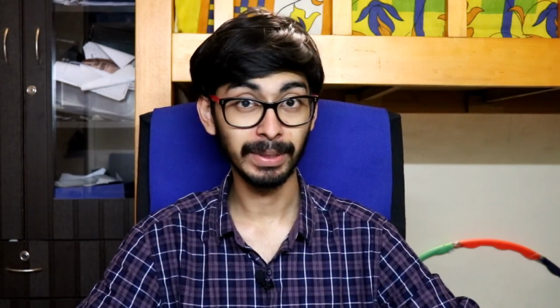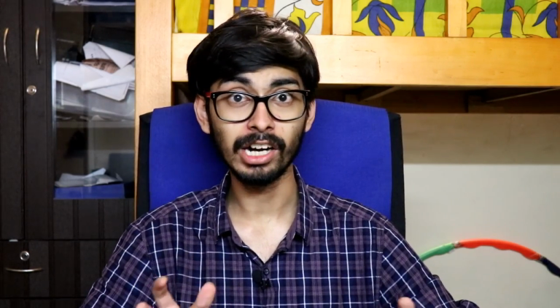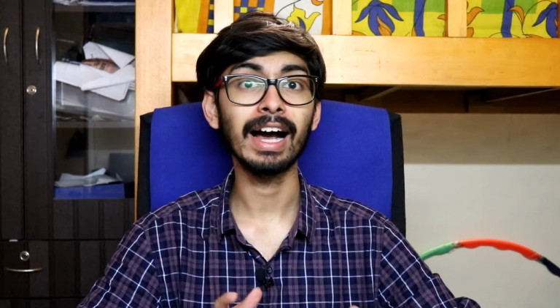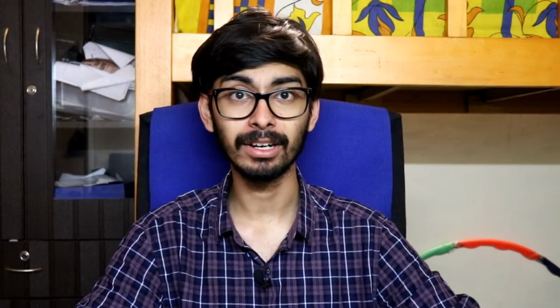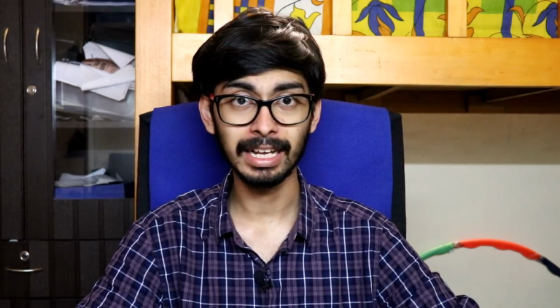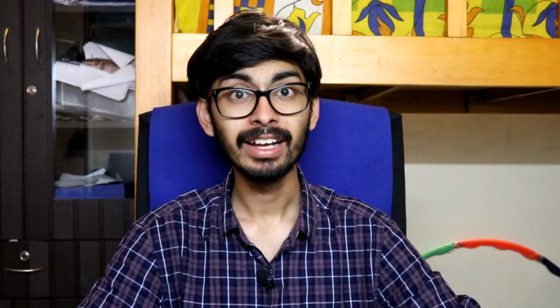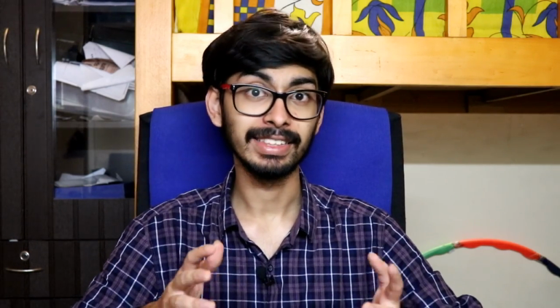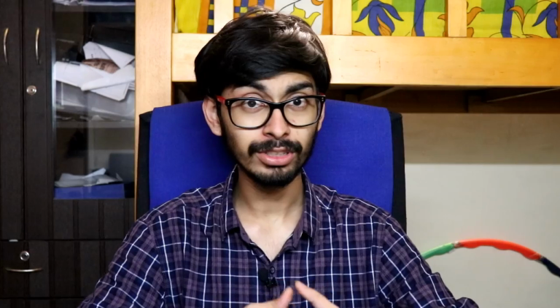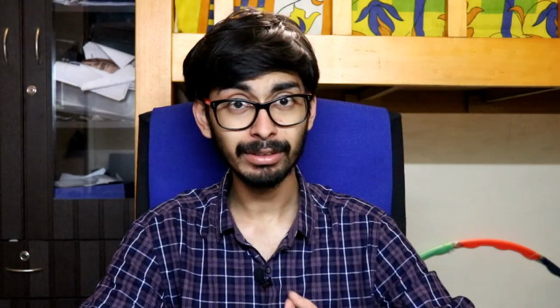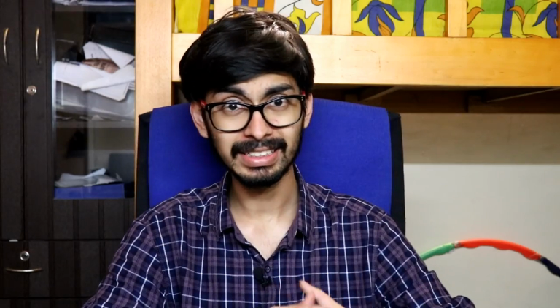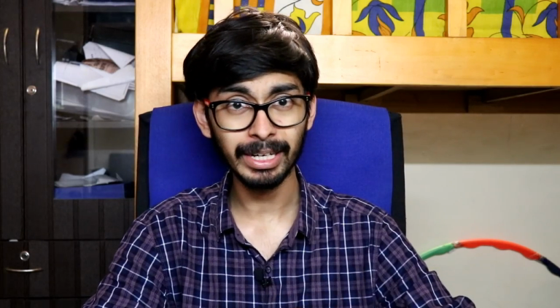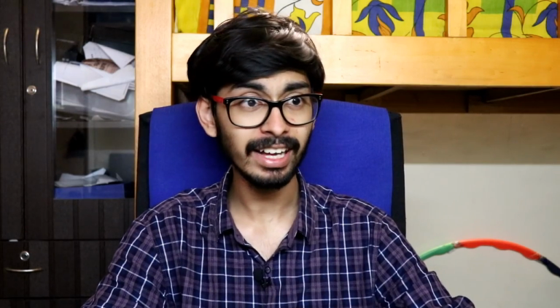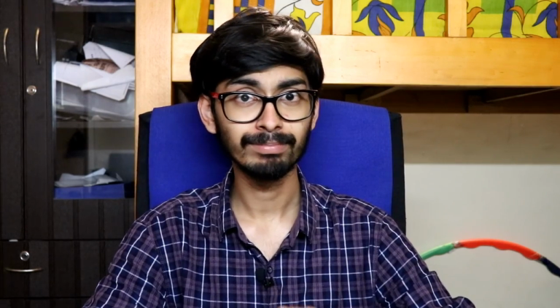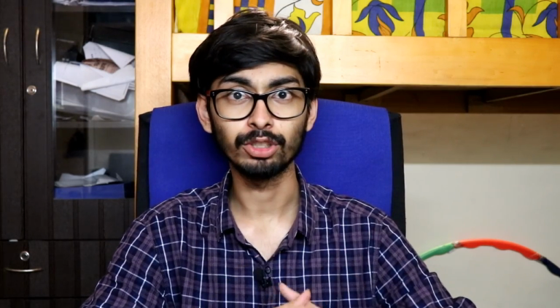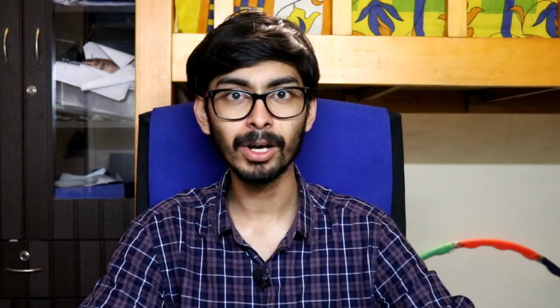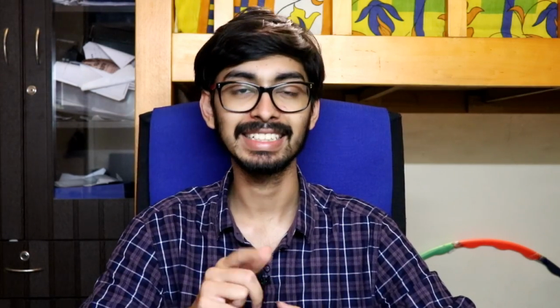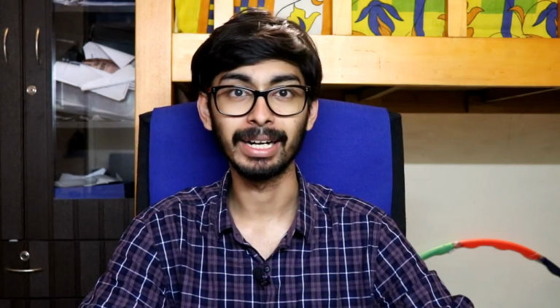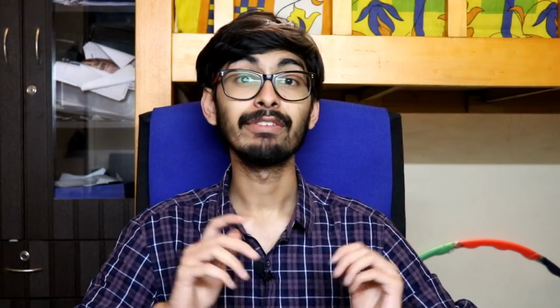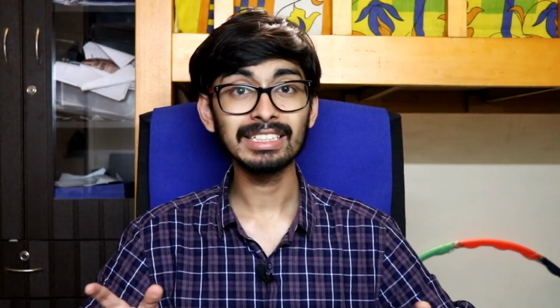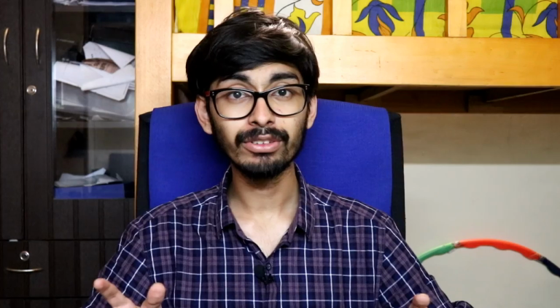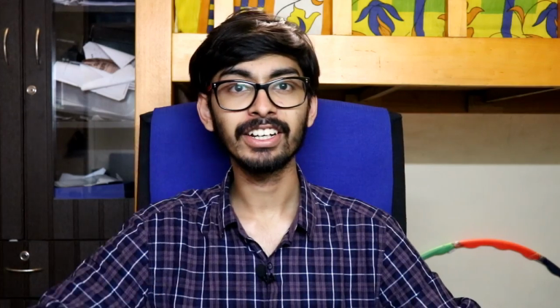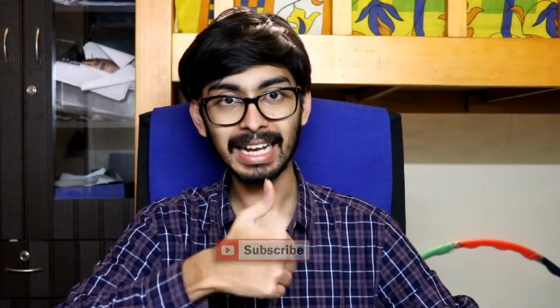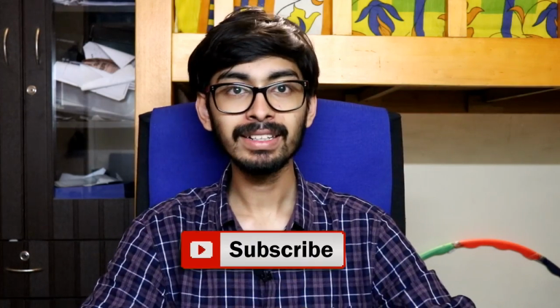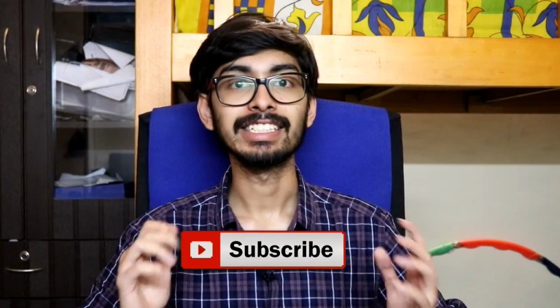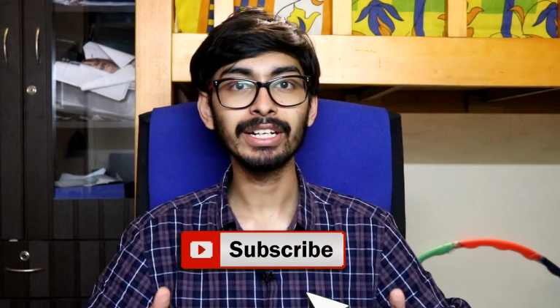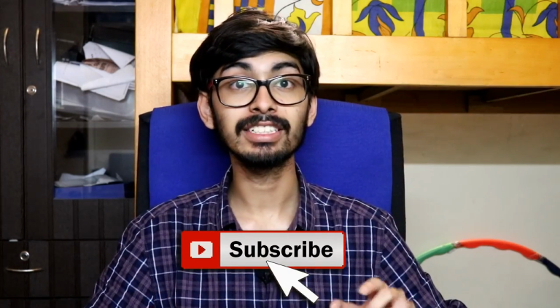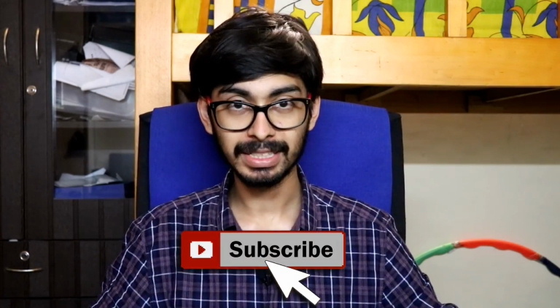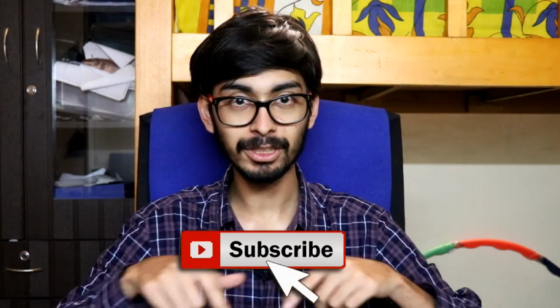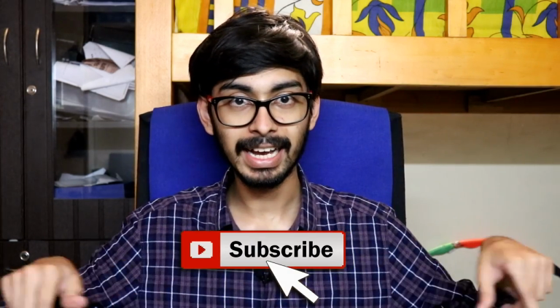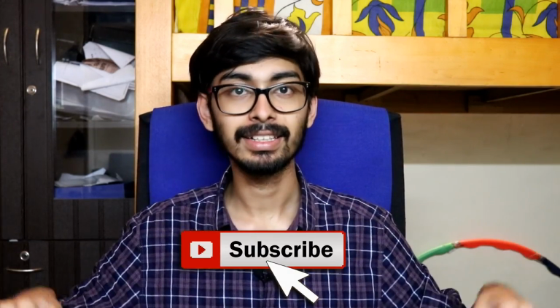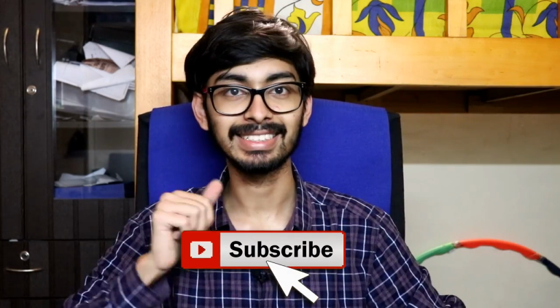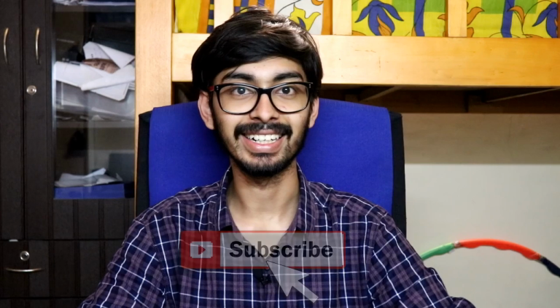There's been a lot of hype around this helmet, and thanks to Steelbird for sending this helmet. Let's open the box and see the helmet. If you like this video, don't forget to hit that like button, share this video, and also subscribe to the channel. Let's get started.